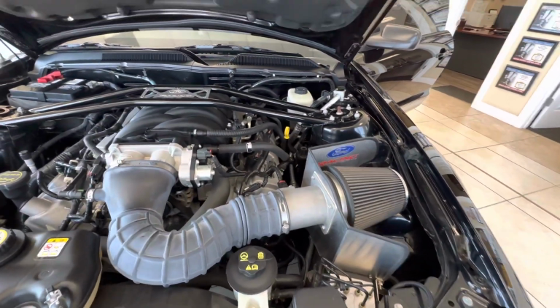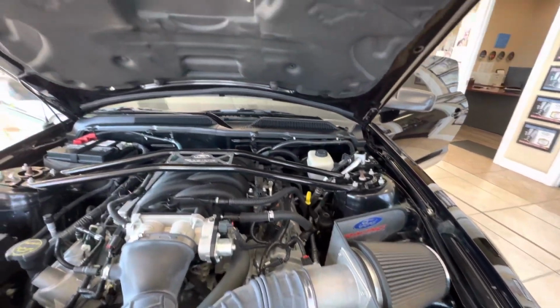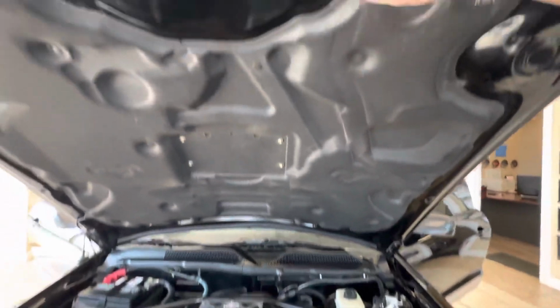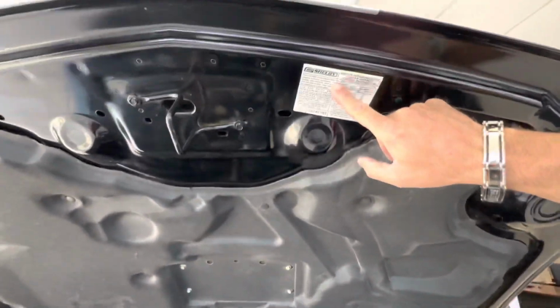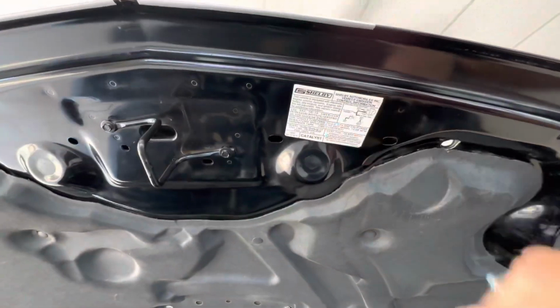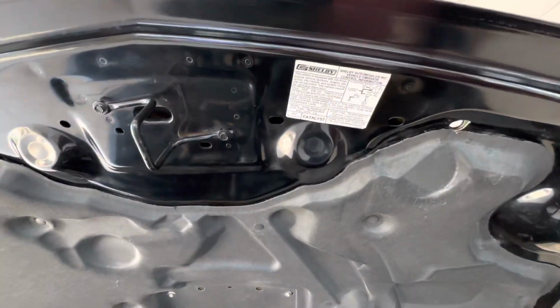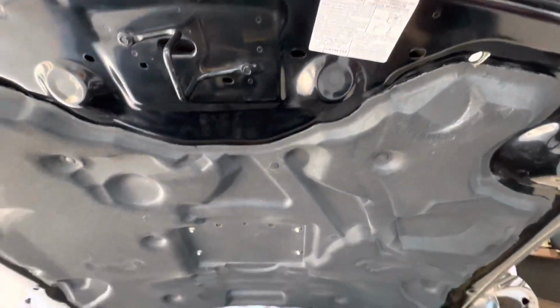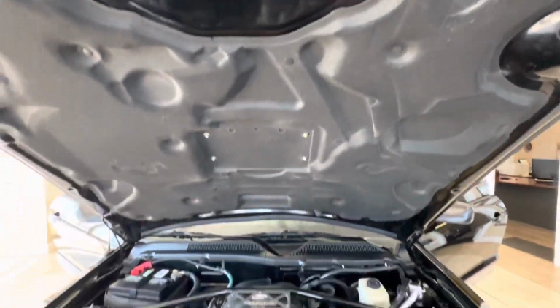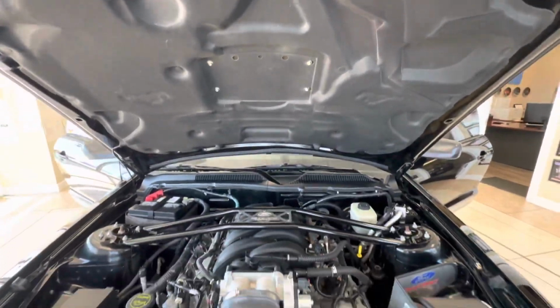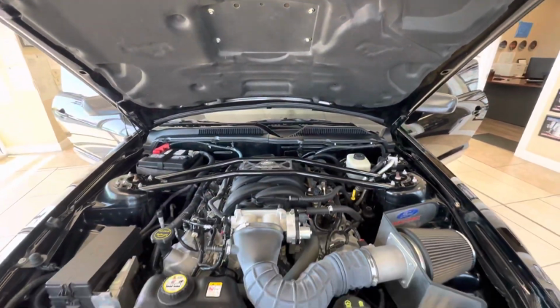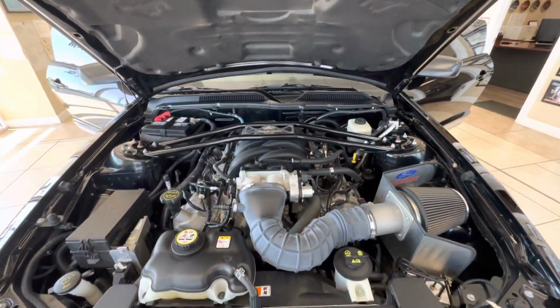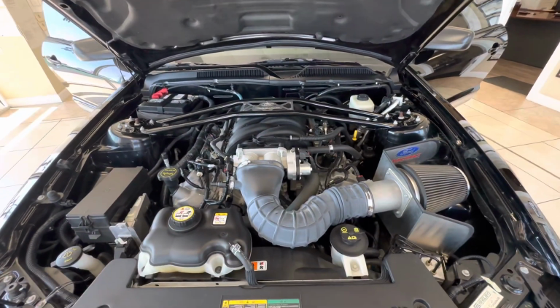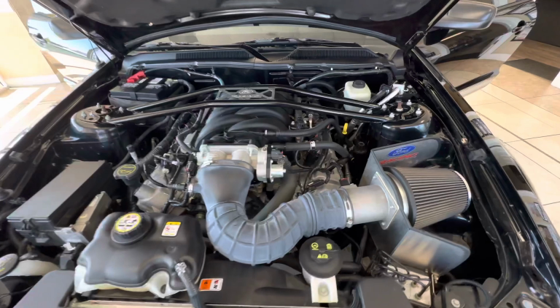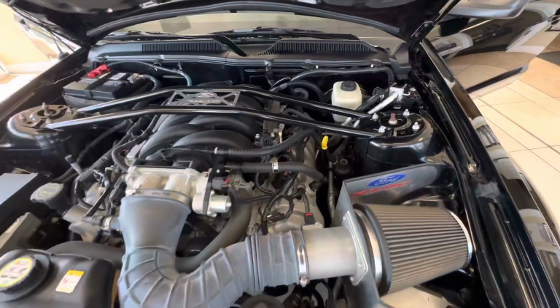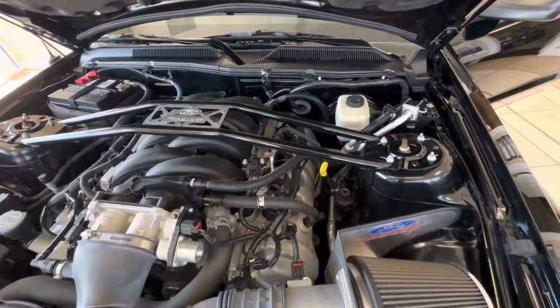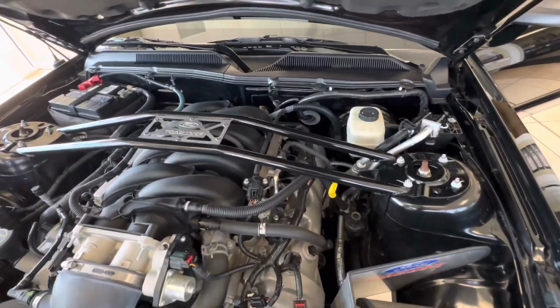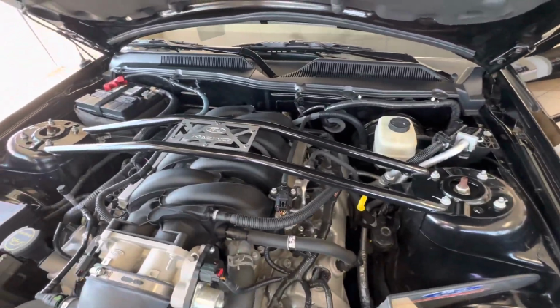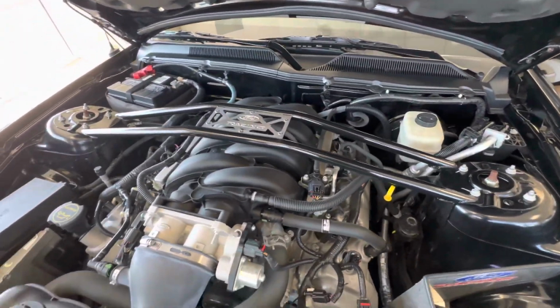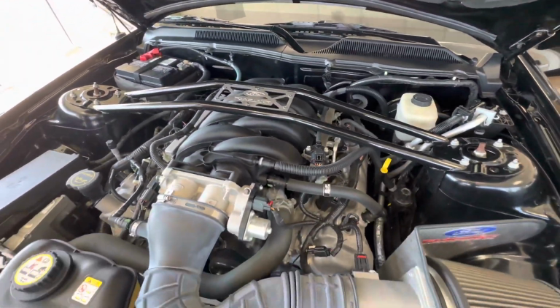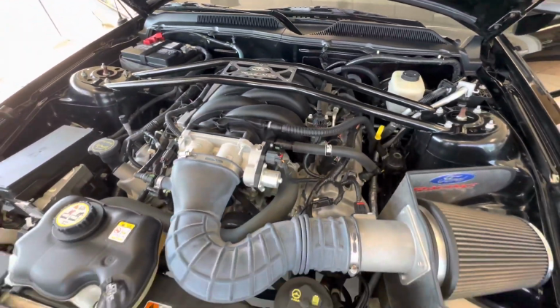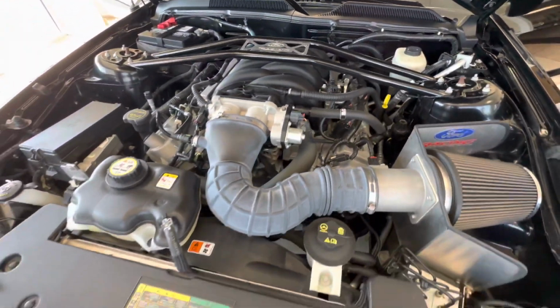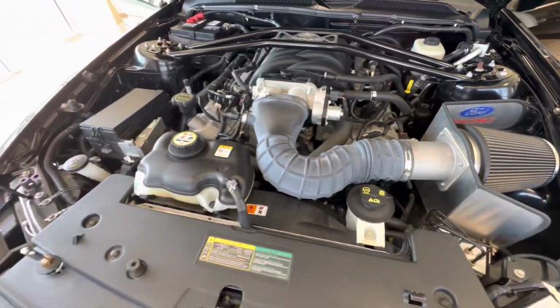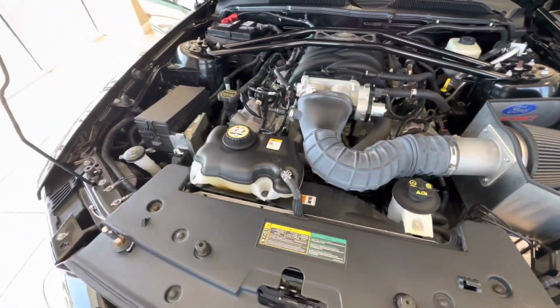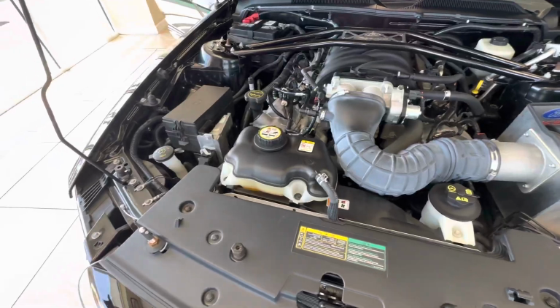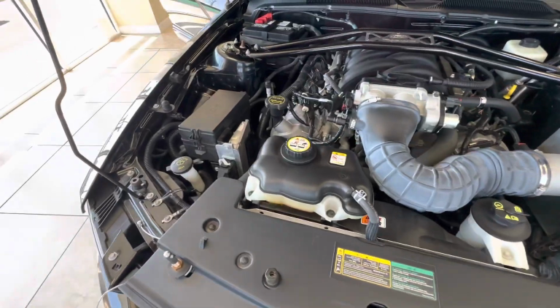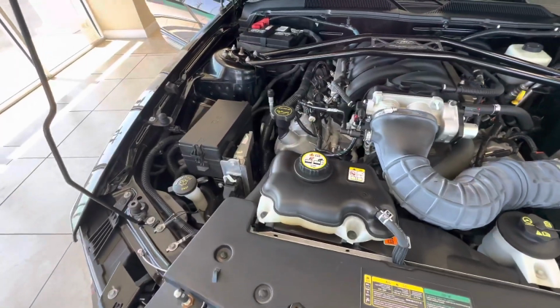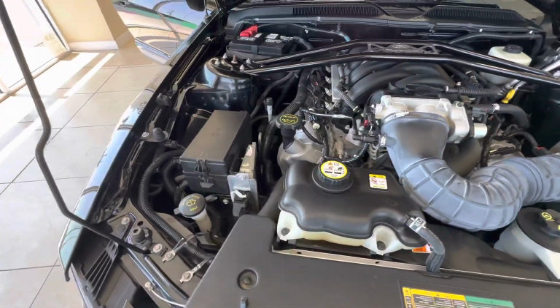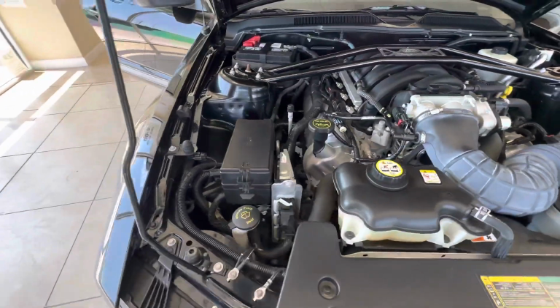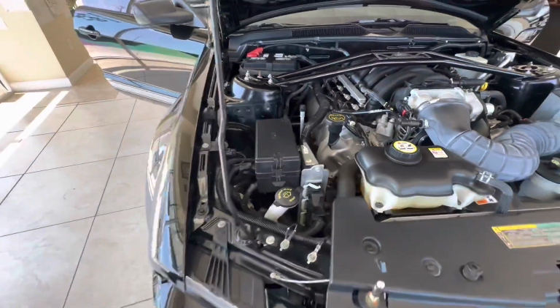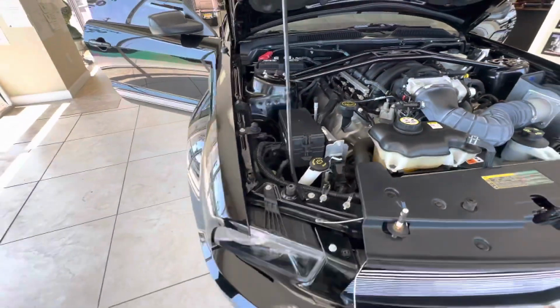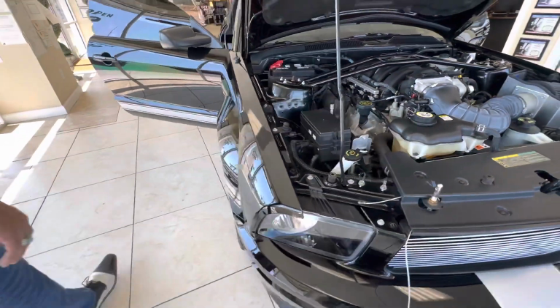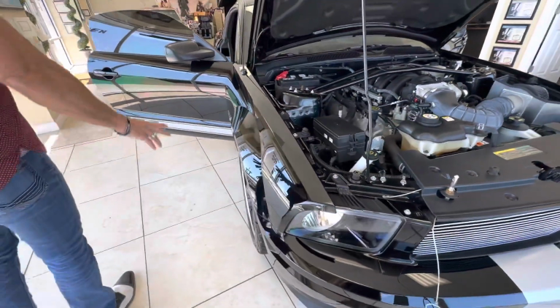You have another Shelby sticker here. Everything is clean, flawless, free of any dirt, debris, dust, or grime. It's basically a show car is what it is. All factory.